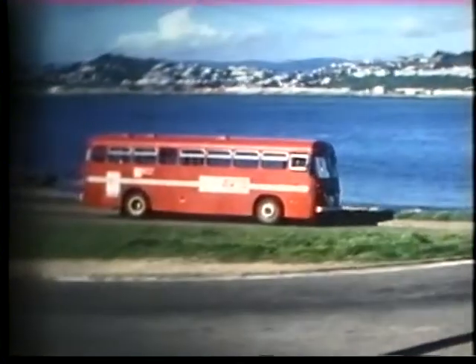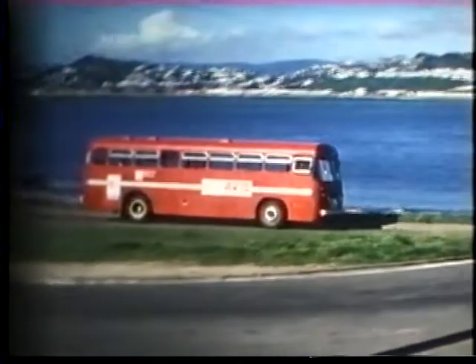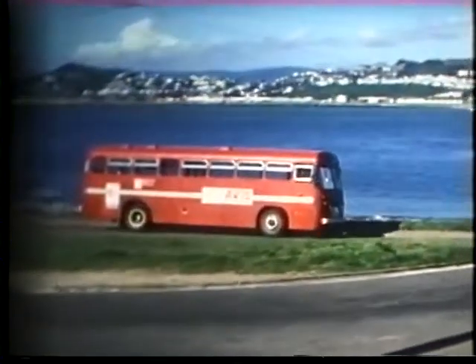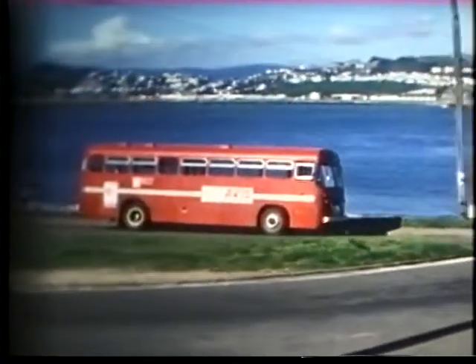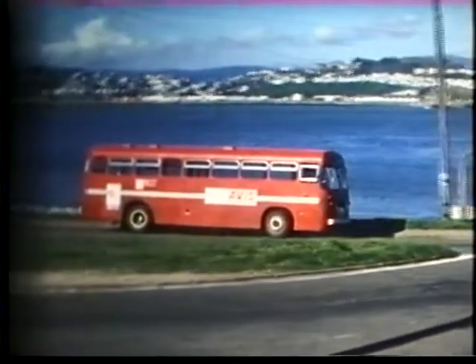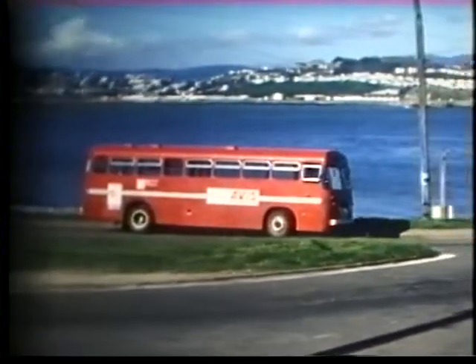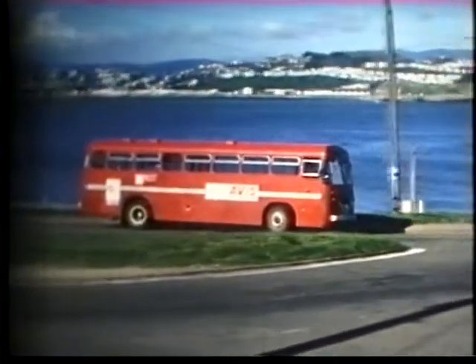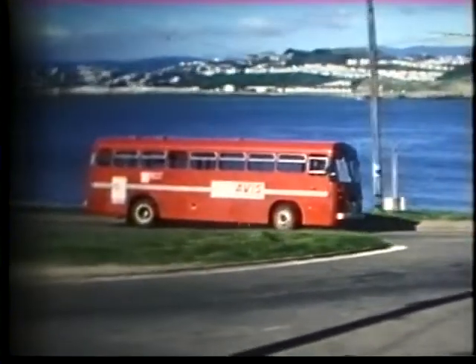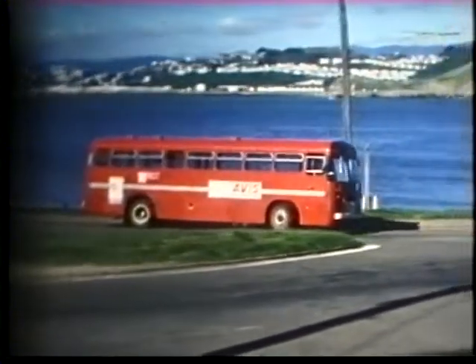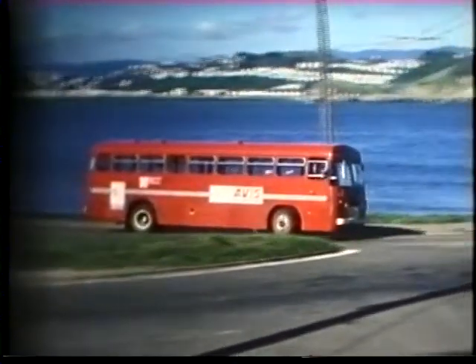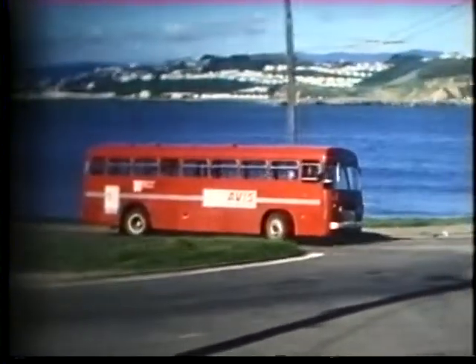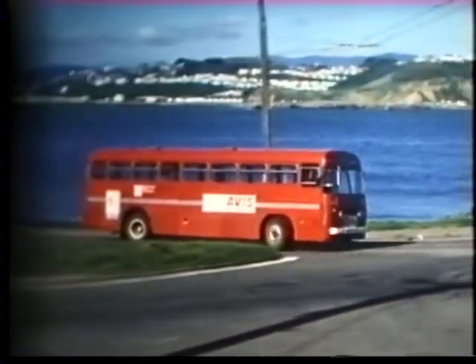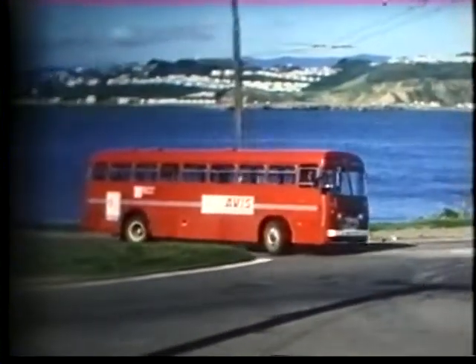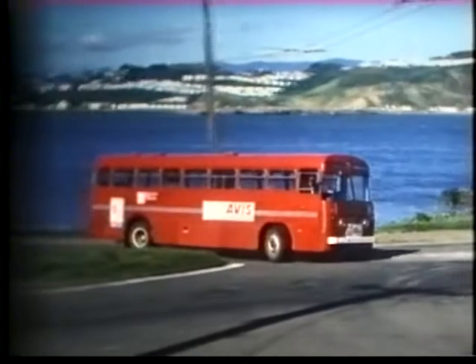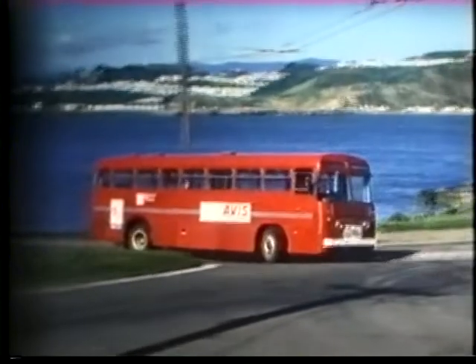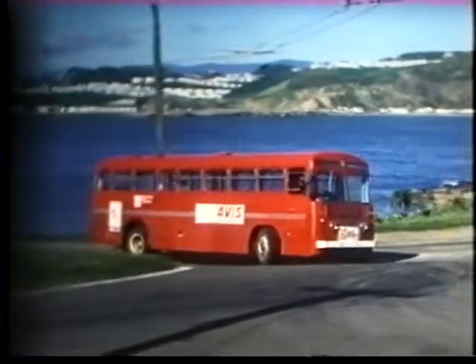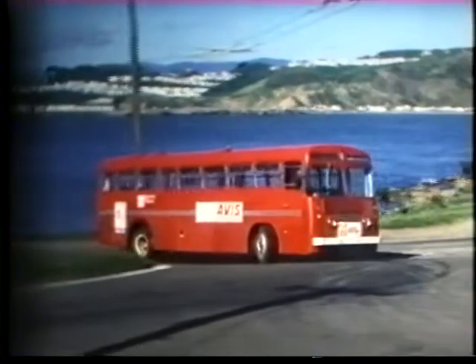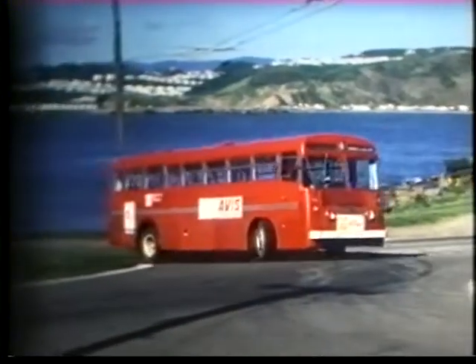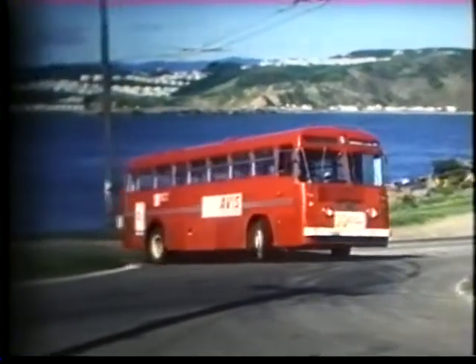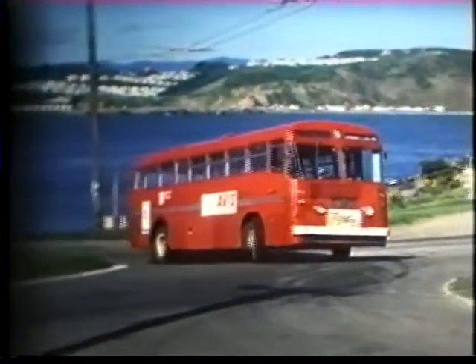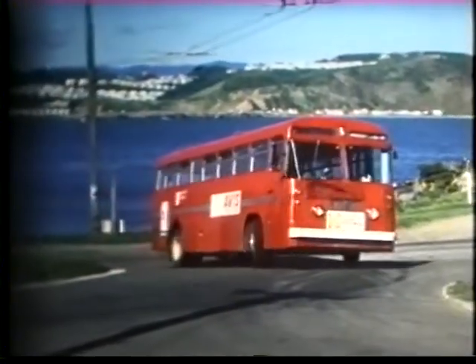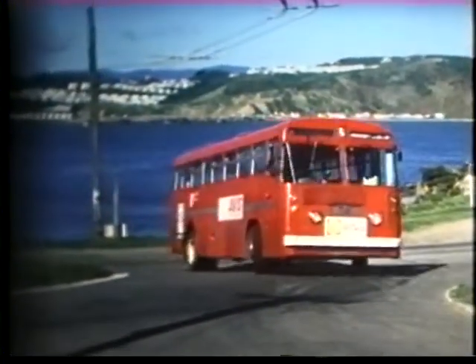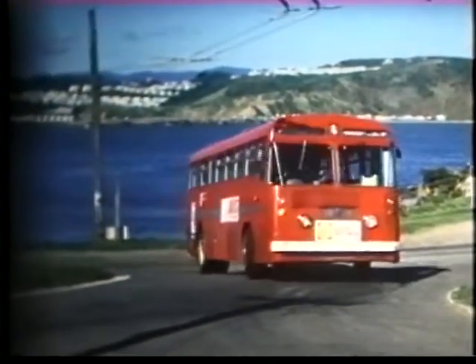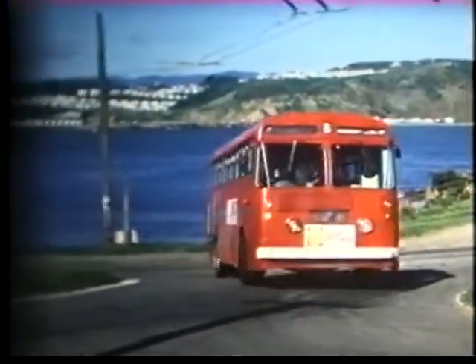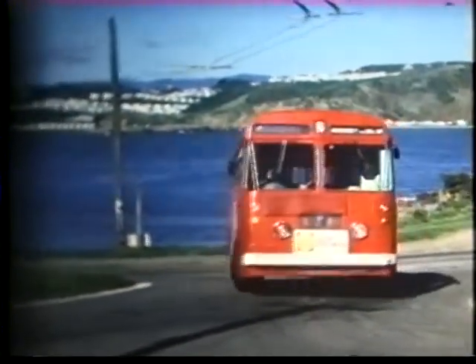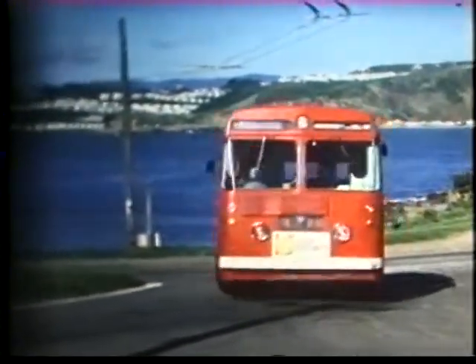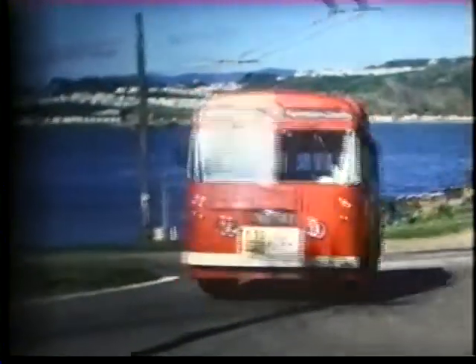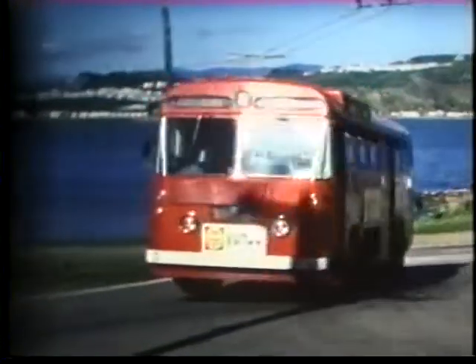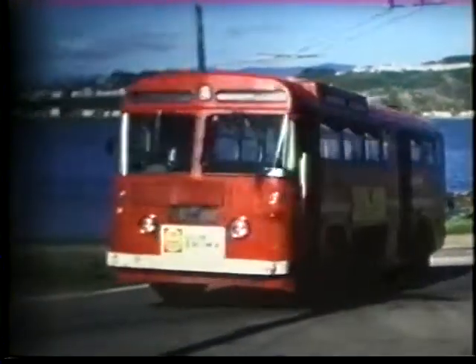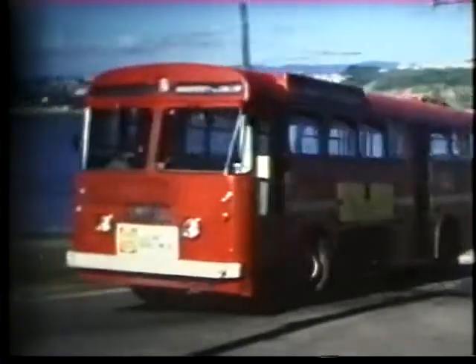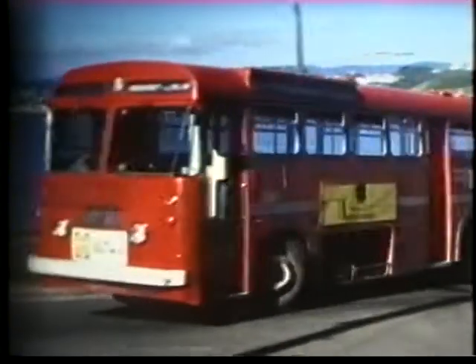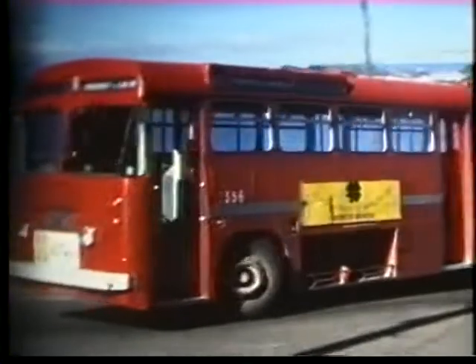And this is an AEC Reliance, fleet number 356, again with New Zealand Motor Bodies bodywork, seating 40. This was new in 1963.